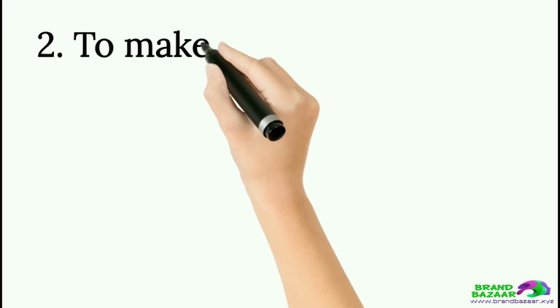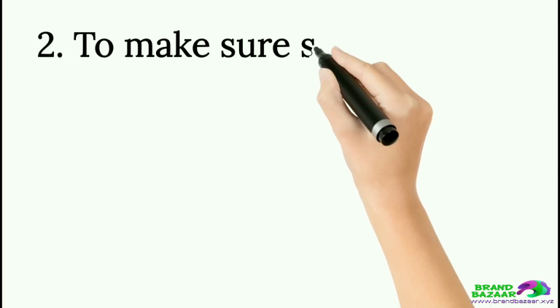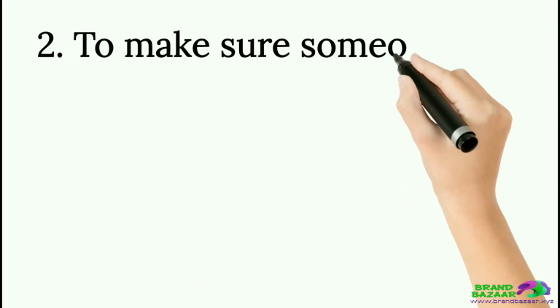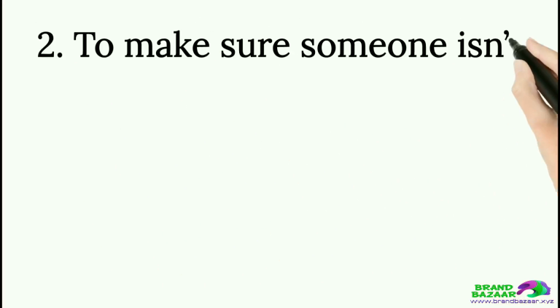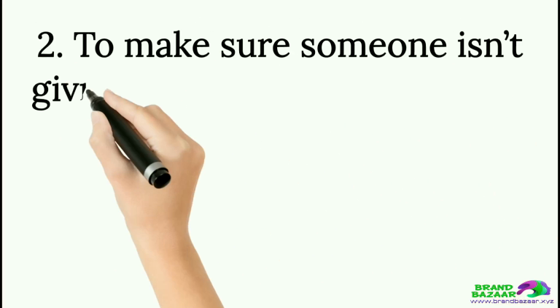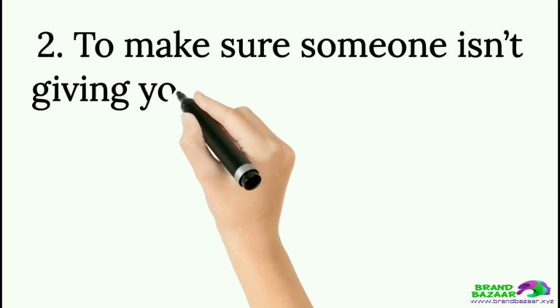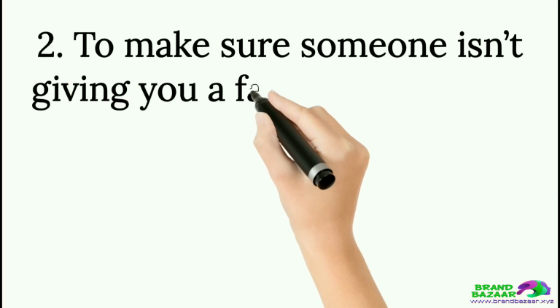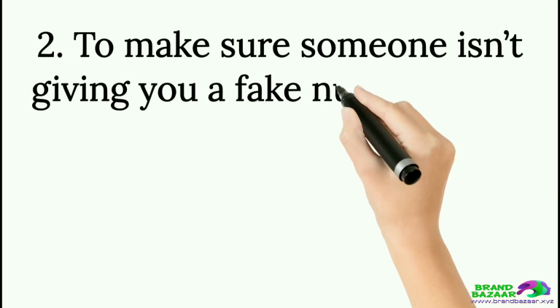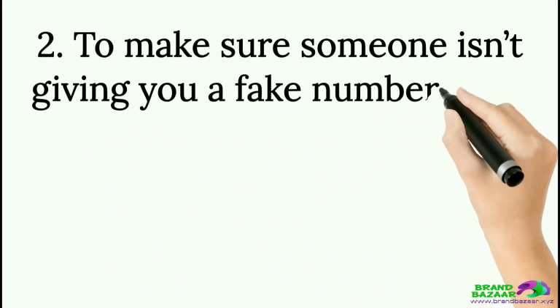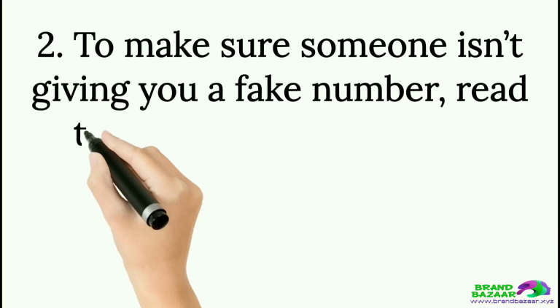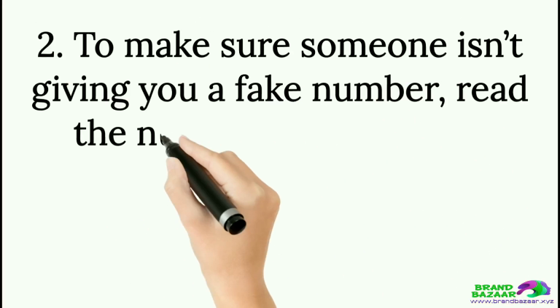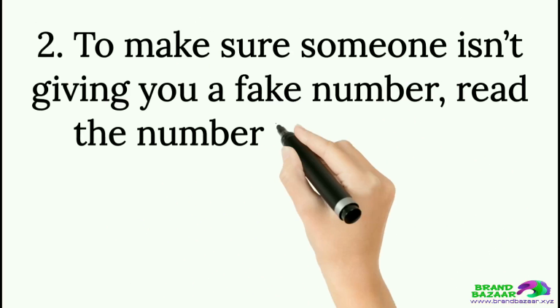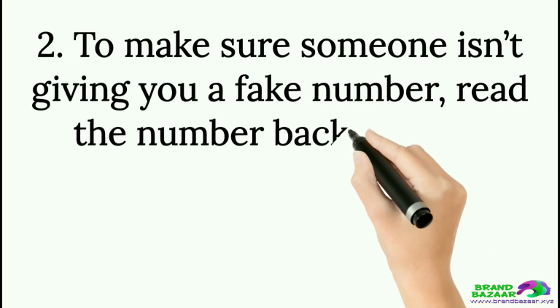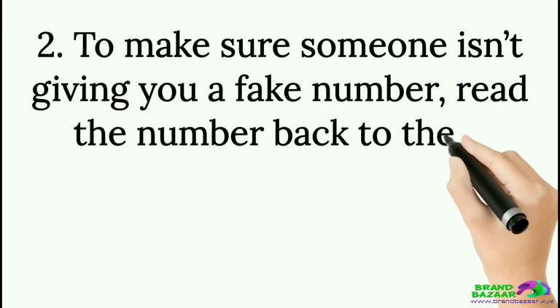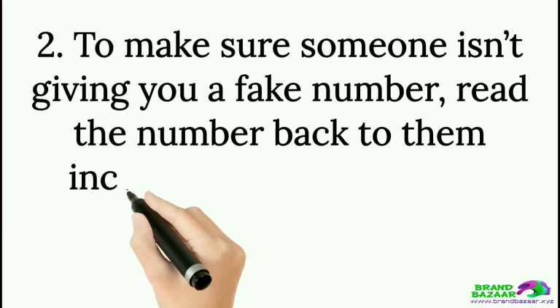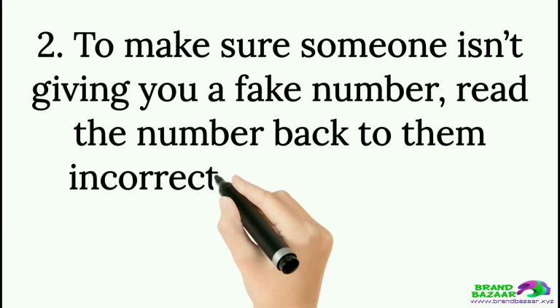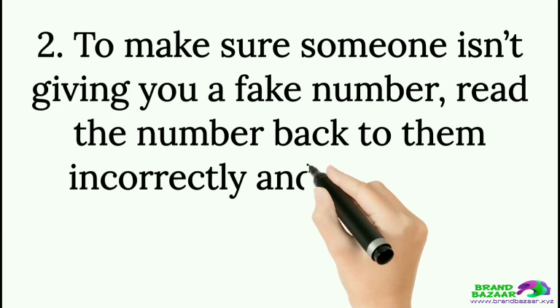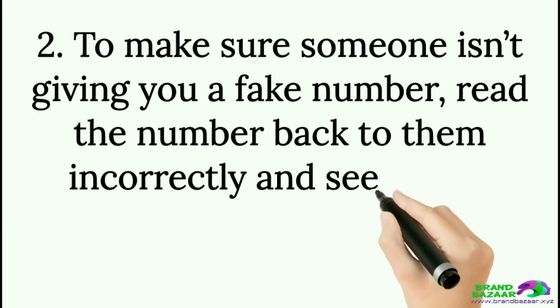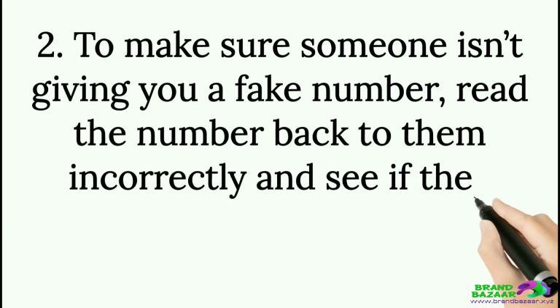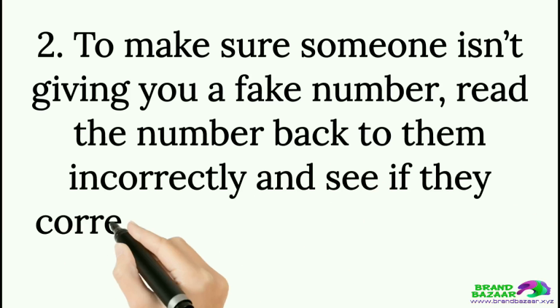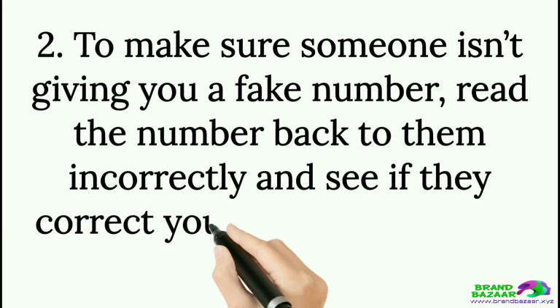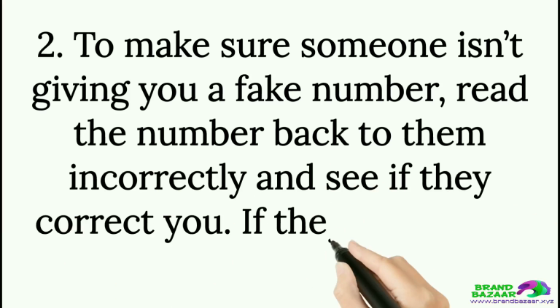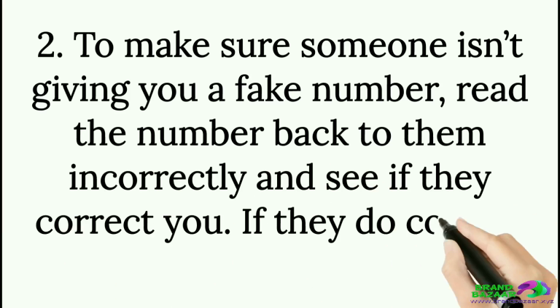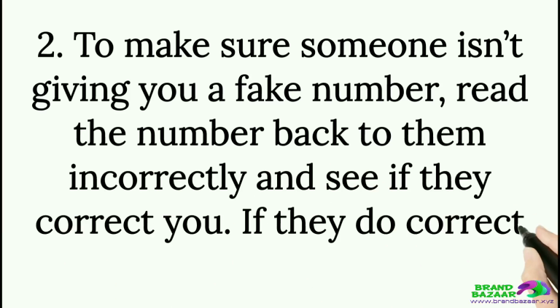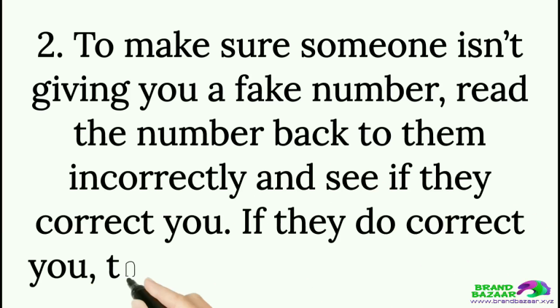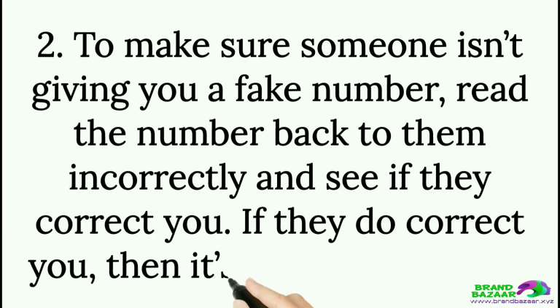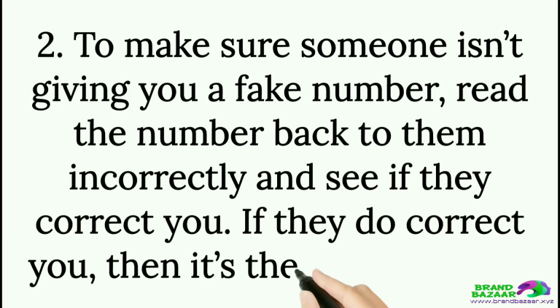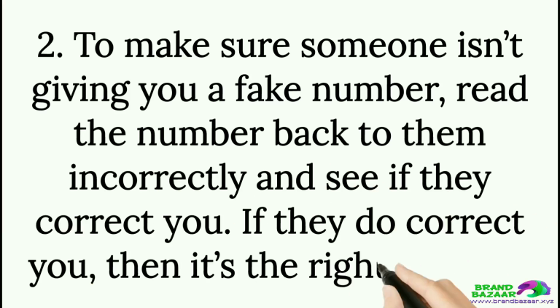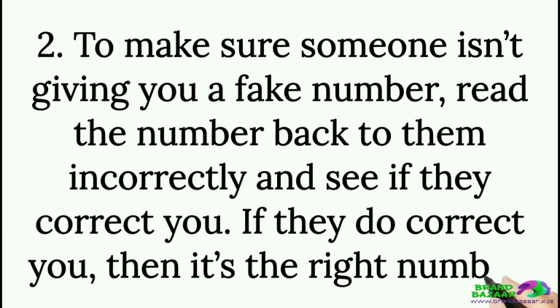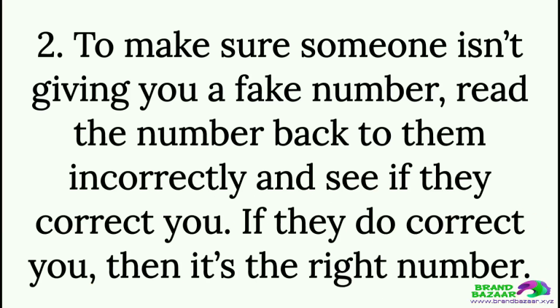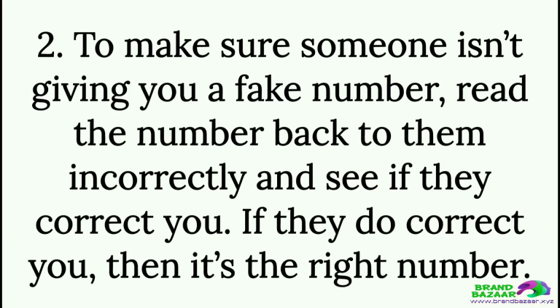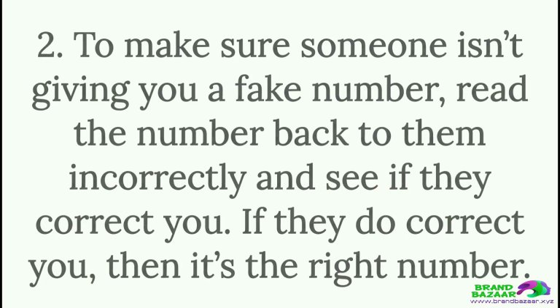Tip 2: To make sure someone isn't giving you a fake number, read the number back to them incorrectly and see if they correct you. If they do correct you, then it's the right number.